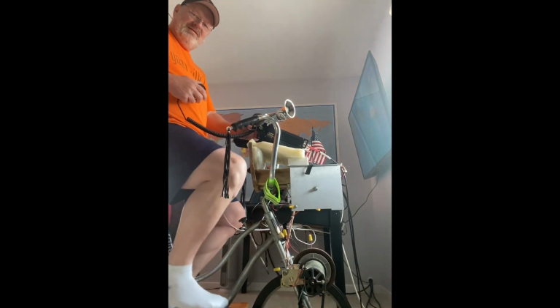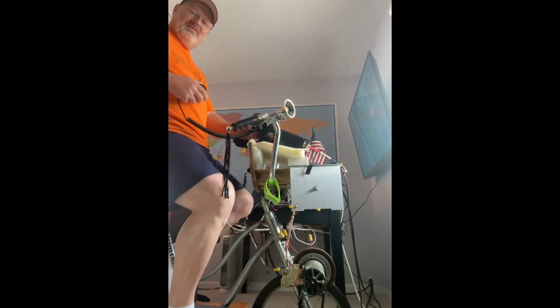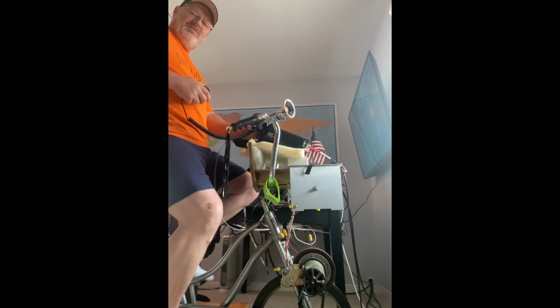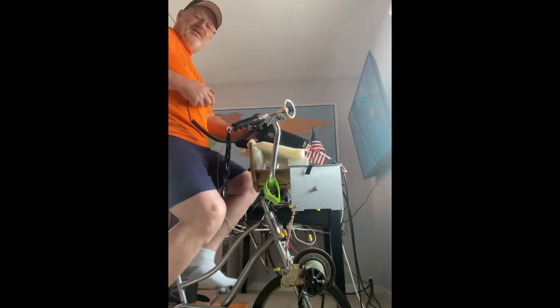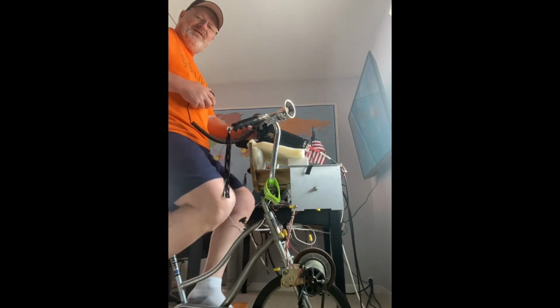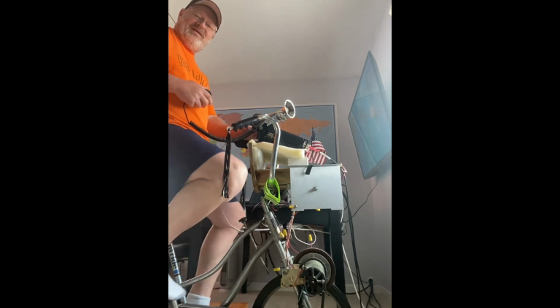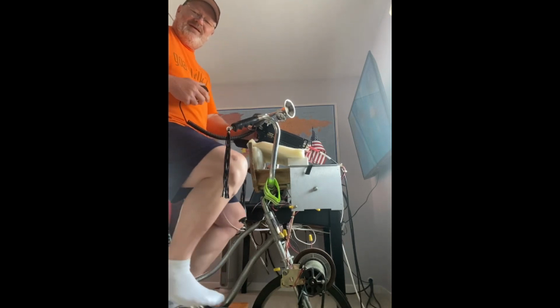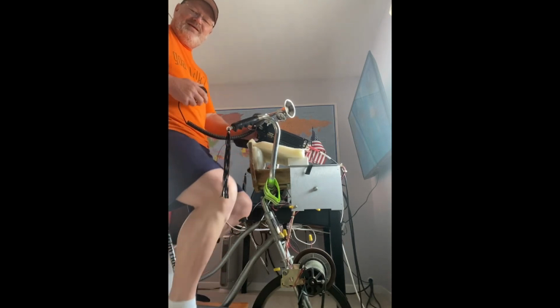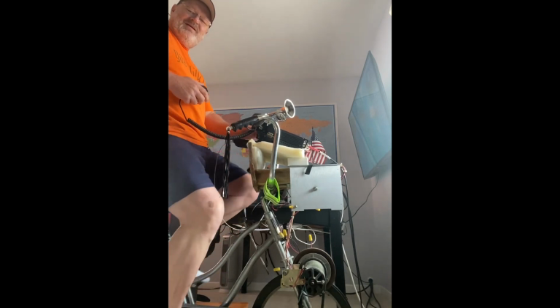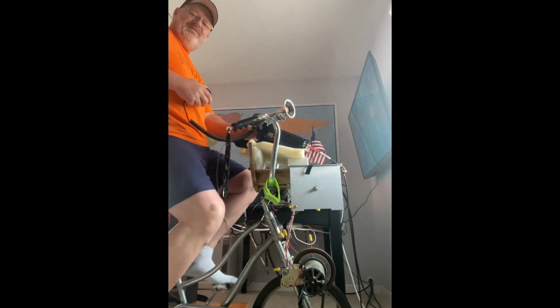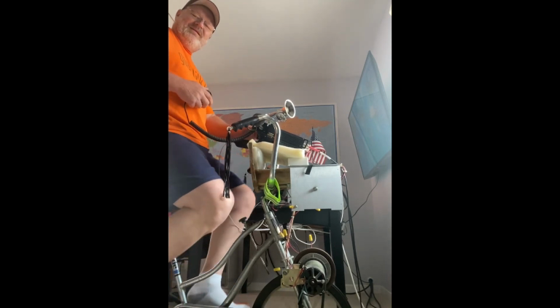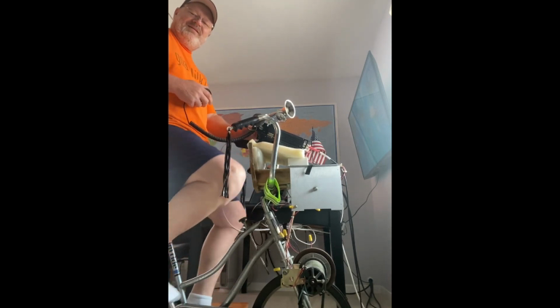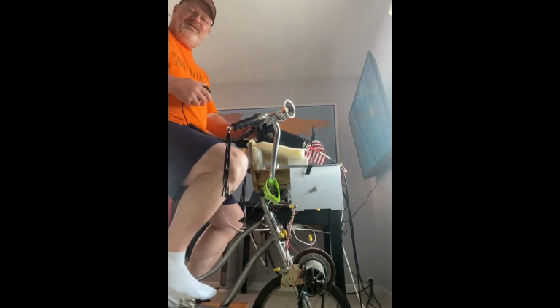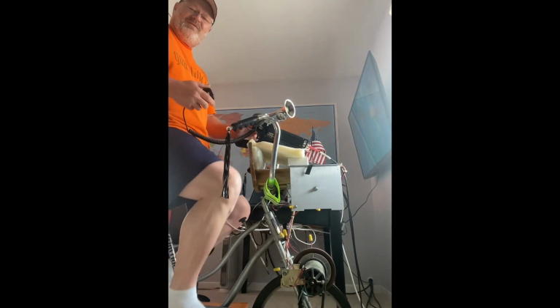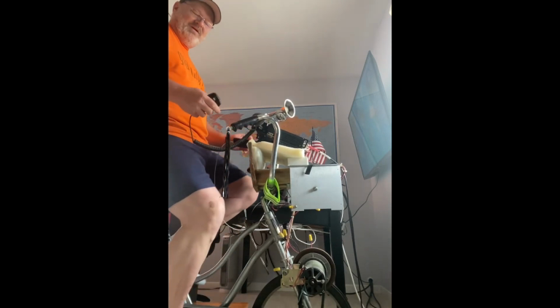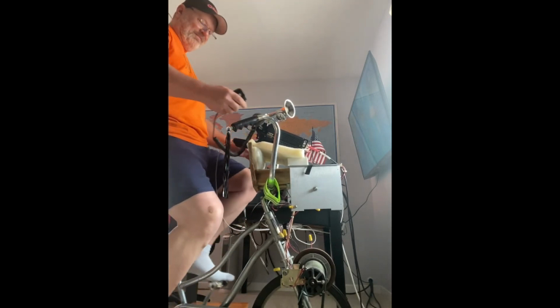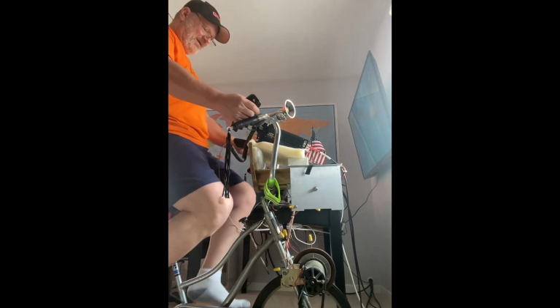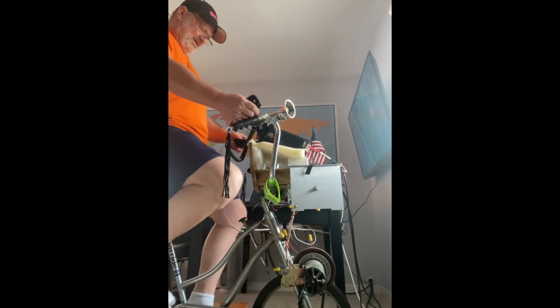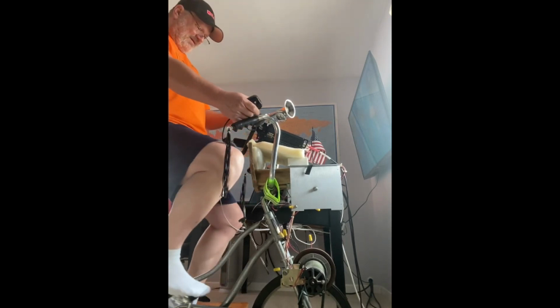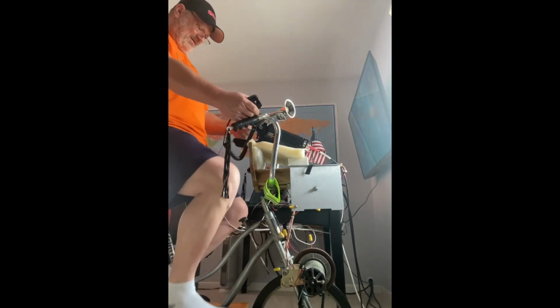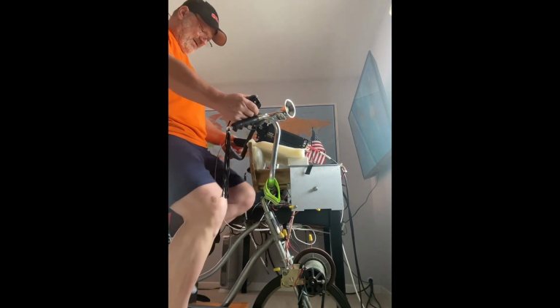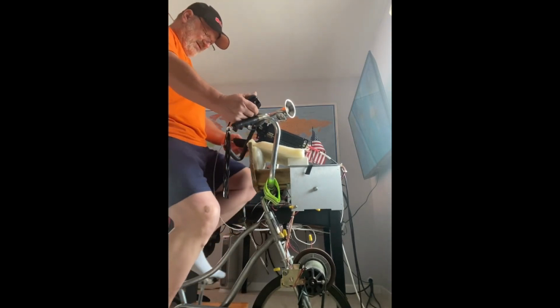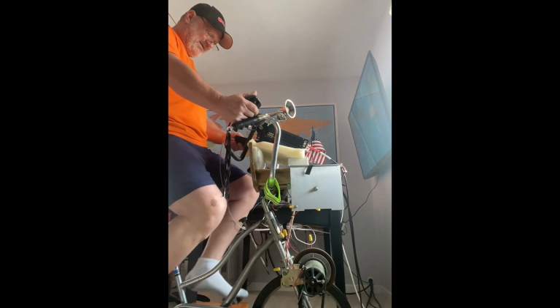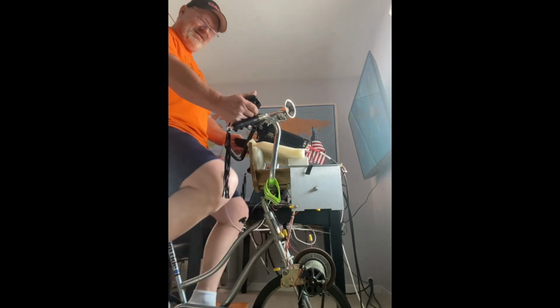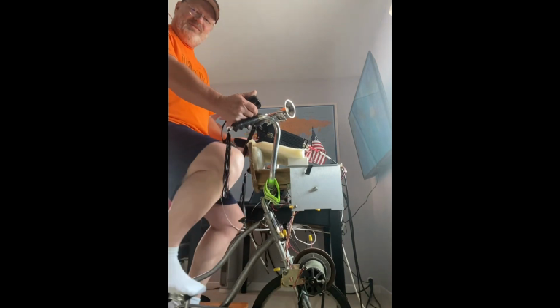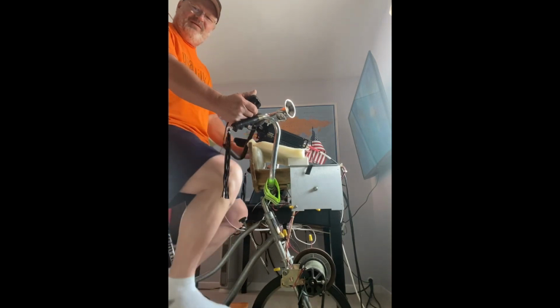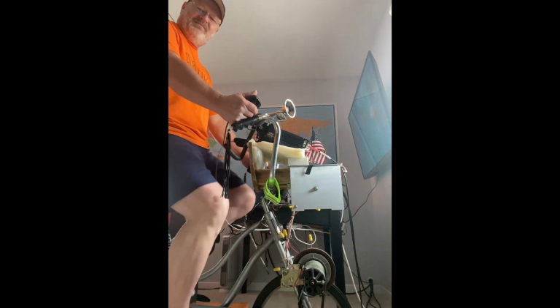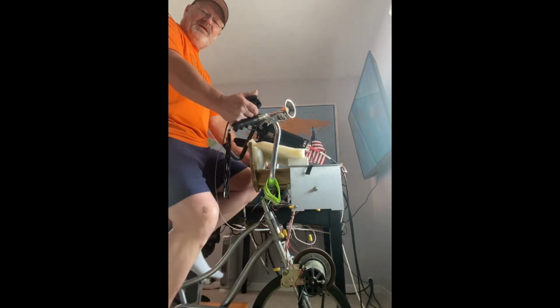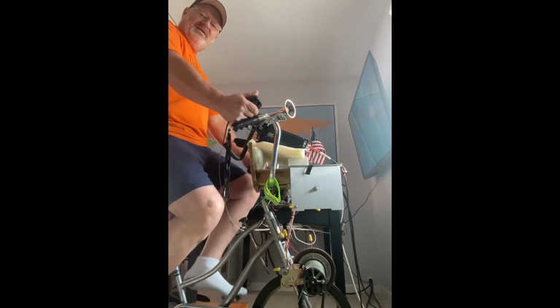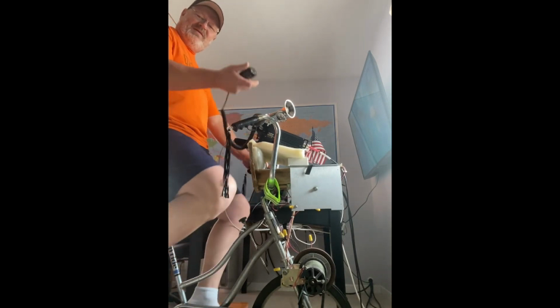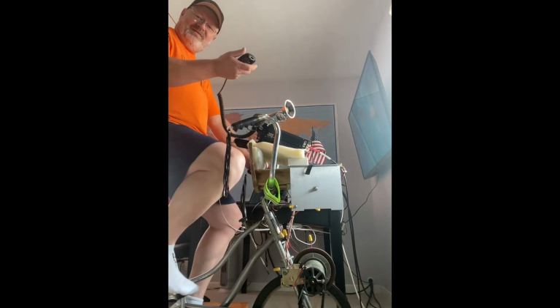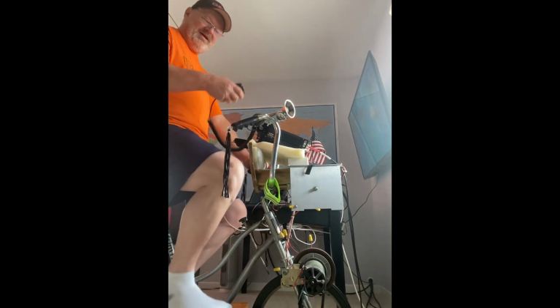Woo, alright! That was Lisa down in Florida. Got her on 17 meters. This is how it's done.